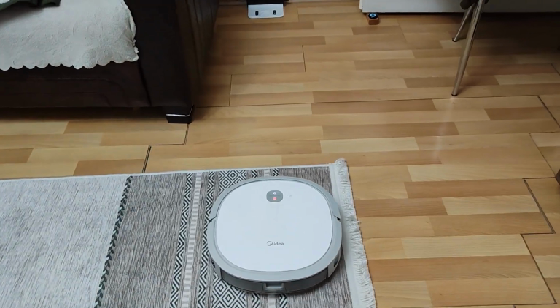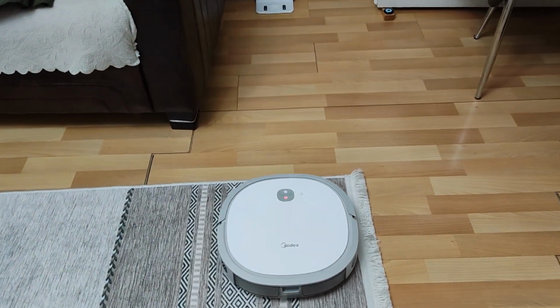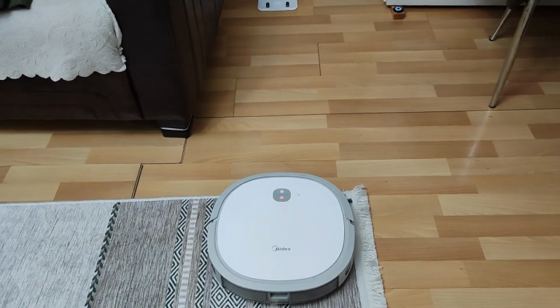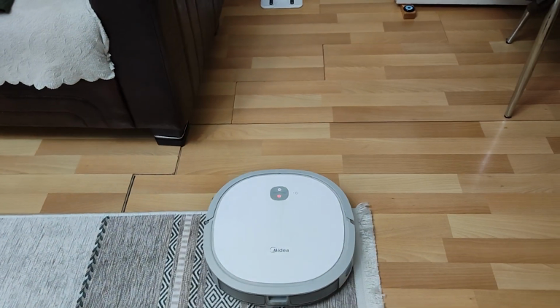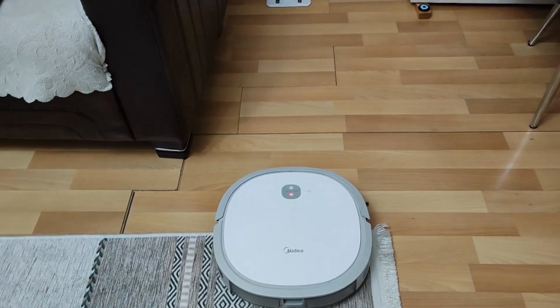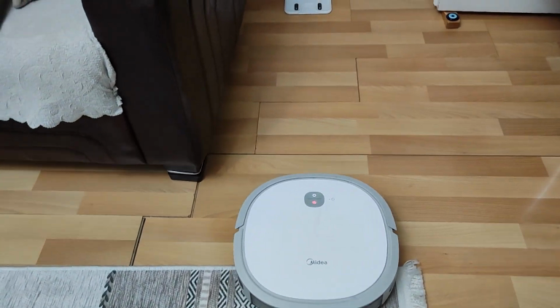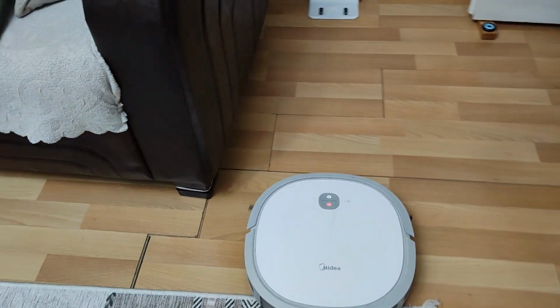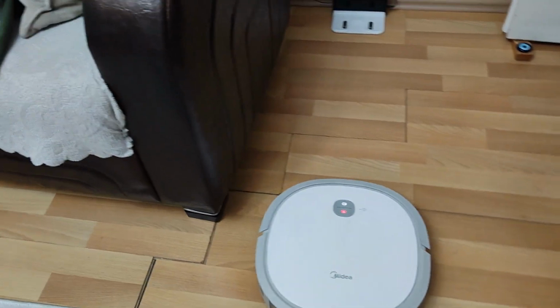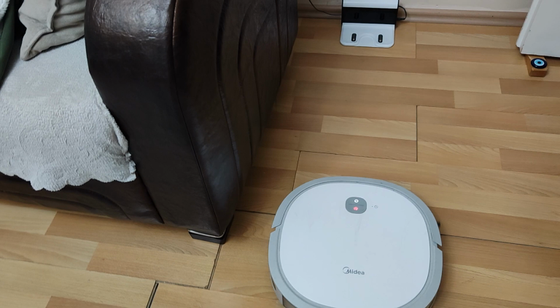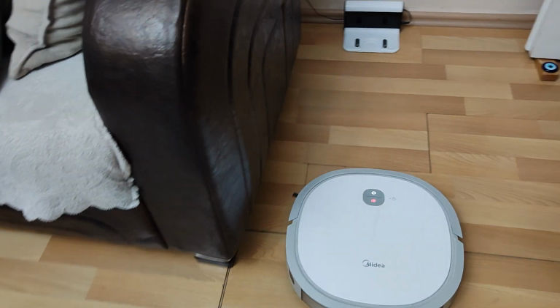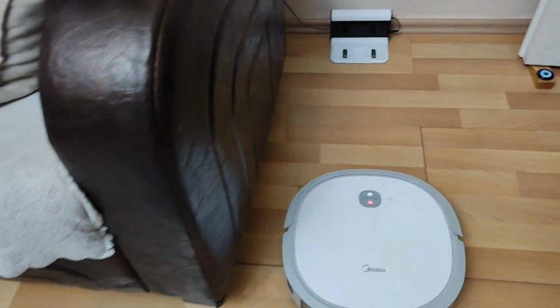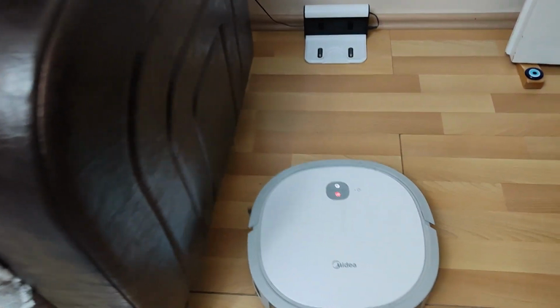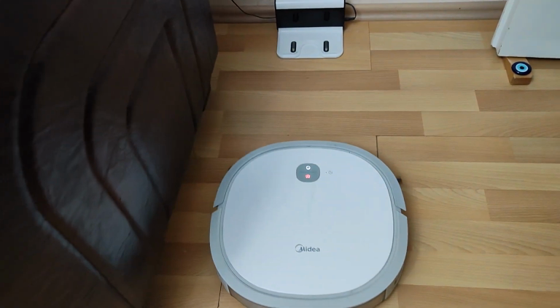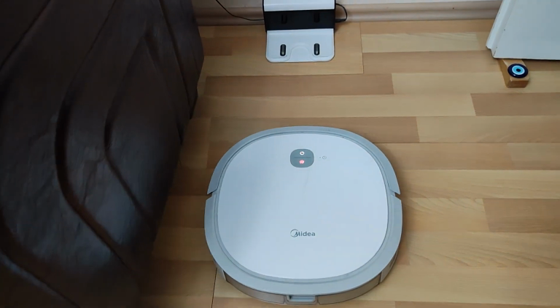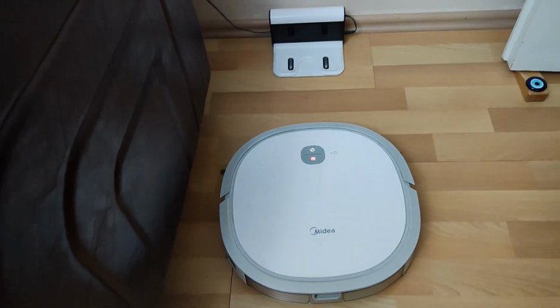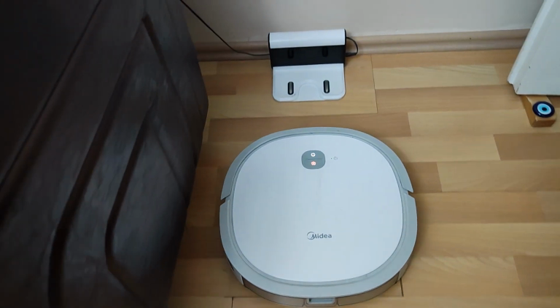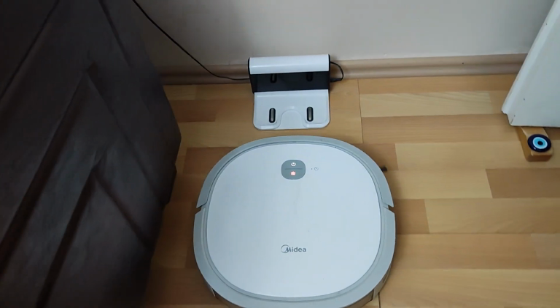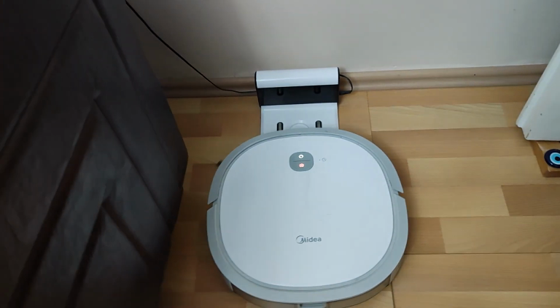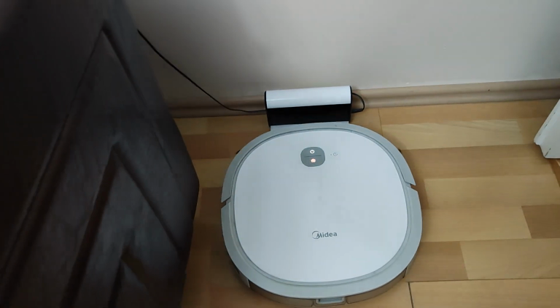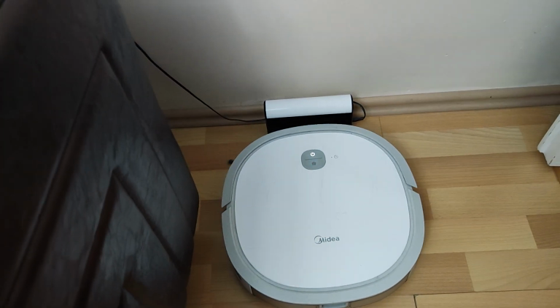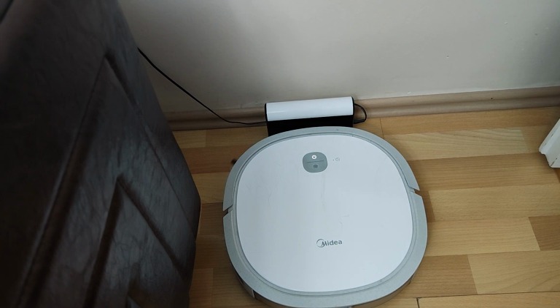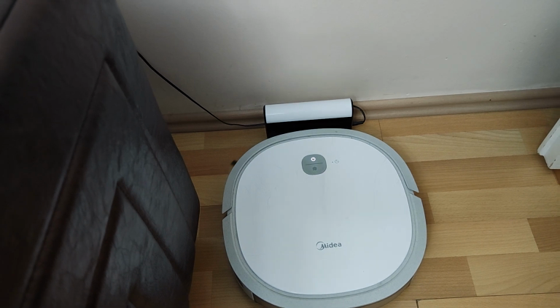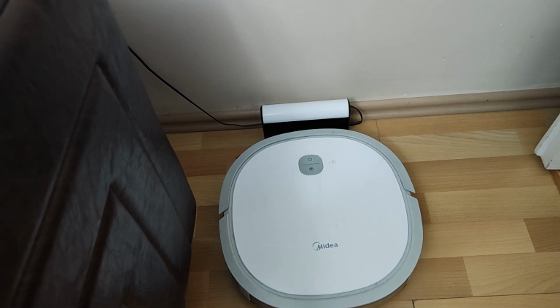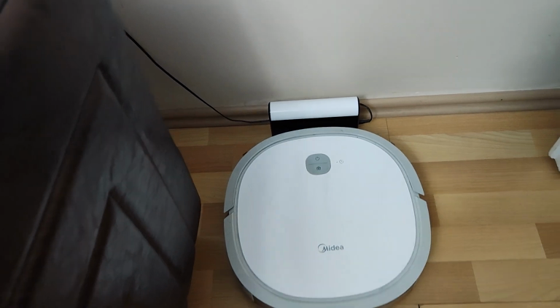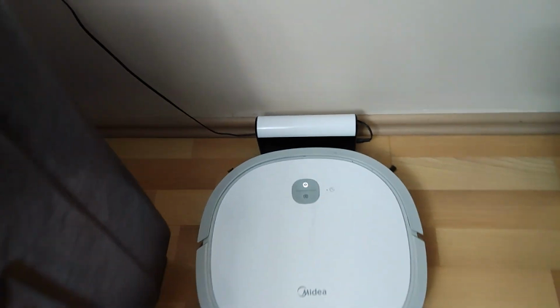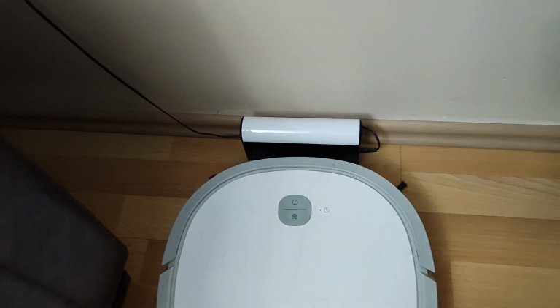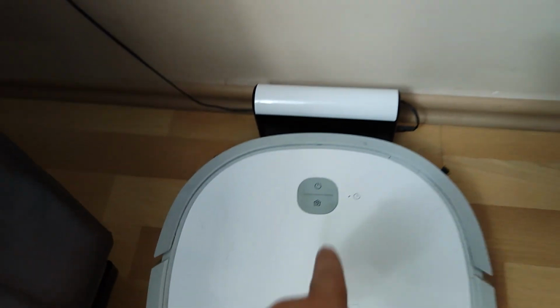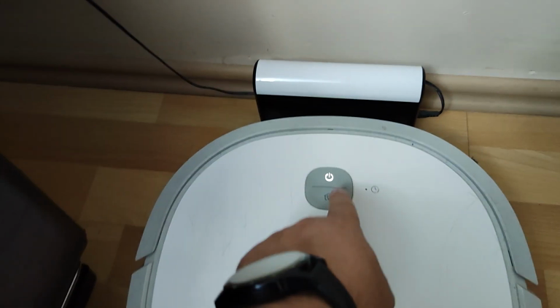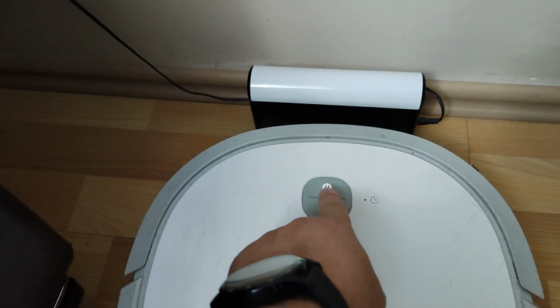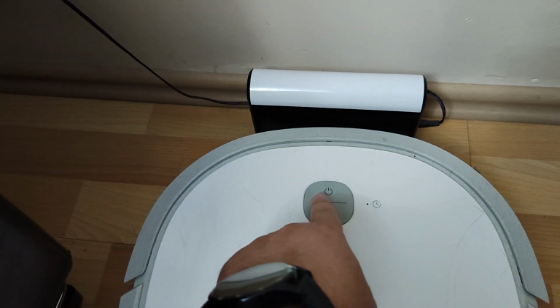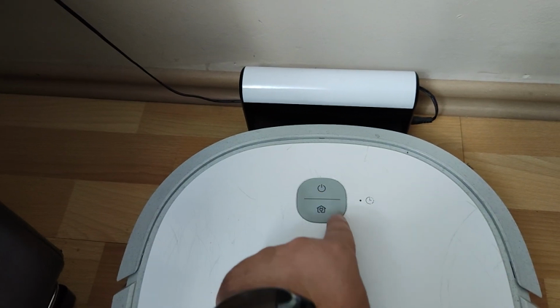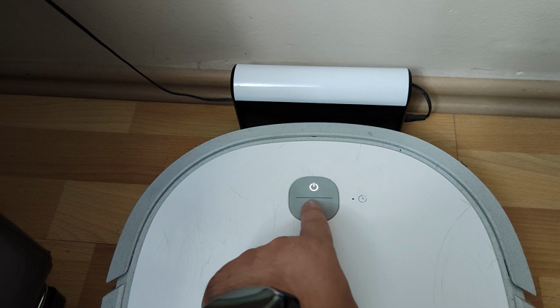I recommend you to subscribe and browse our other useful videos. I would be very happy if you recommend my channel to your friends. Look how good the repair of this device has been, and you can see how stable it works.